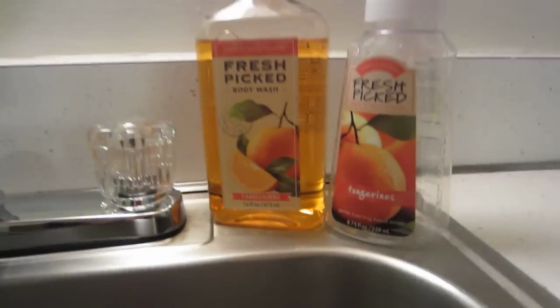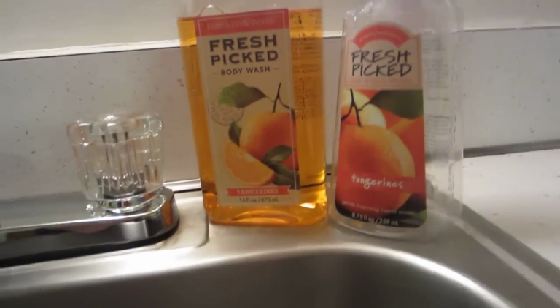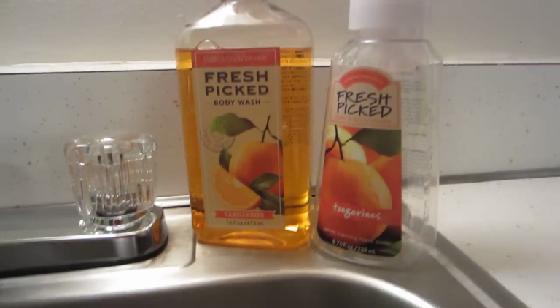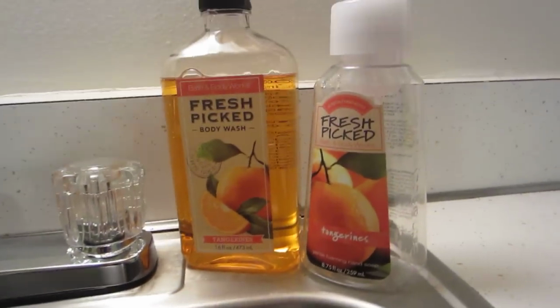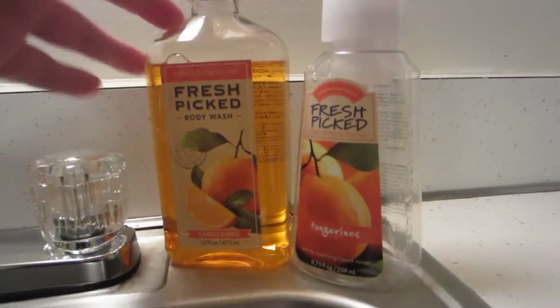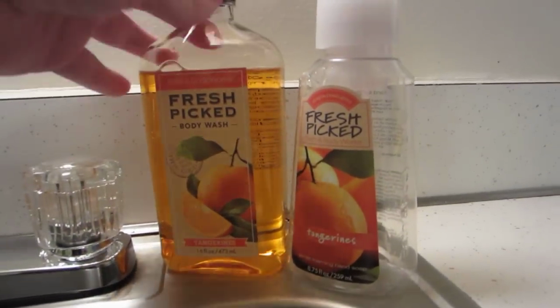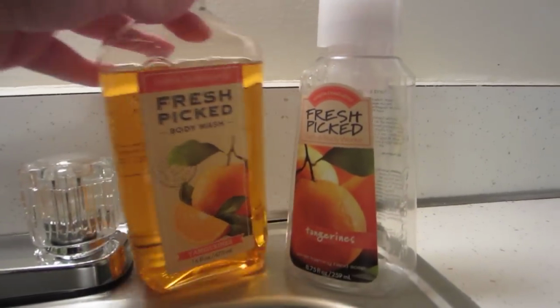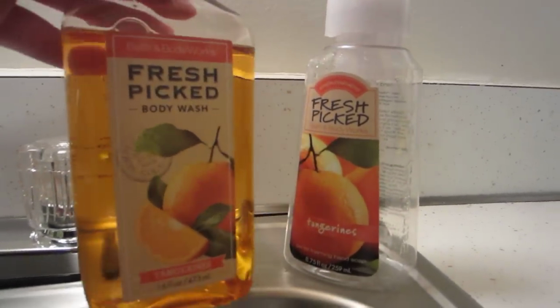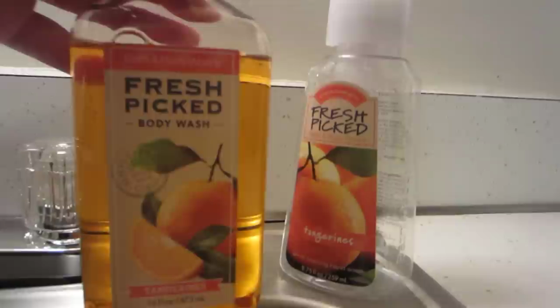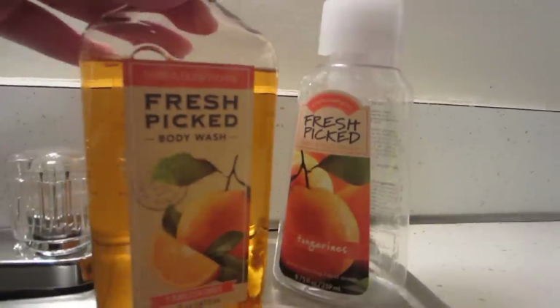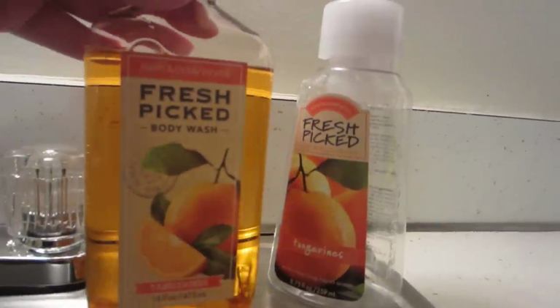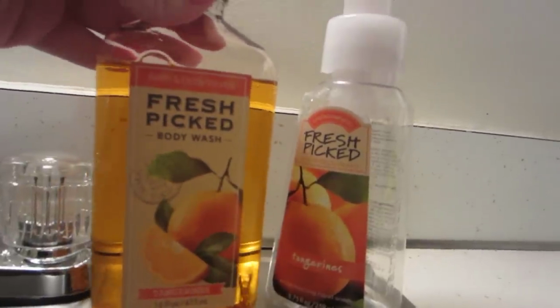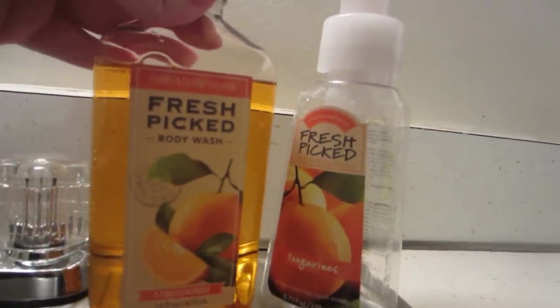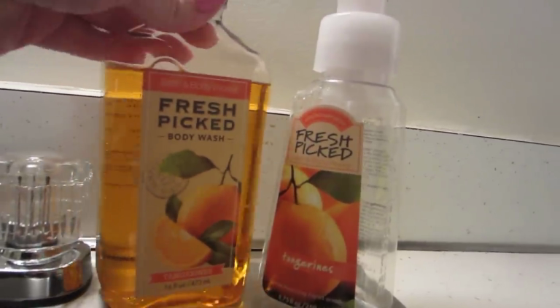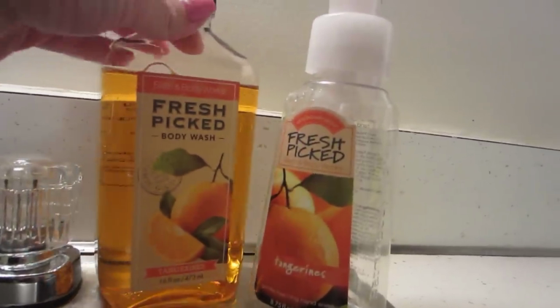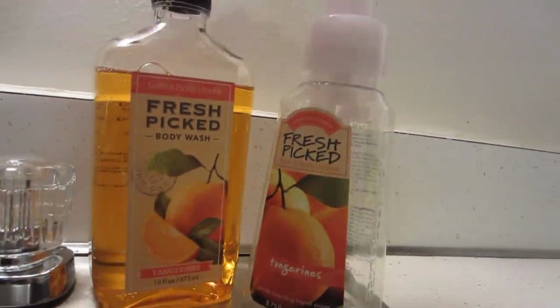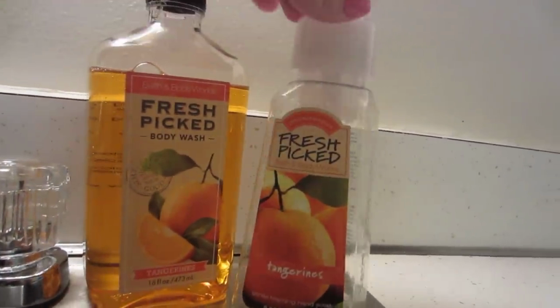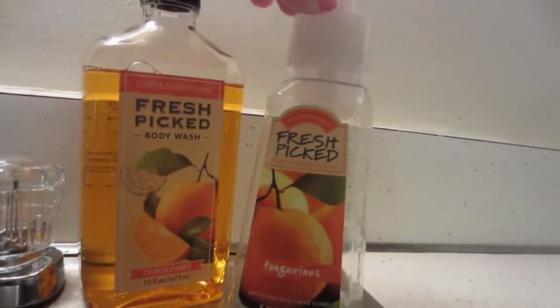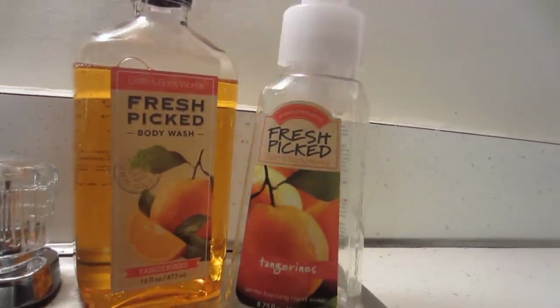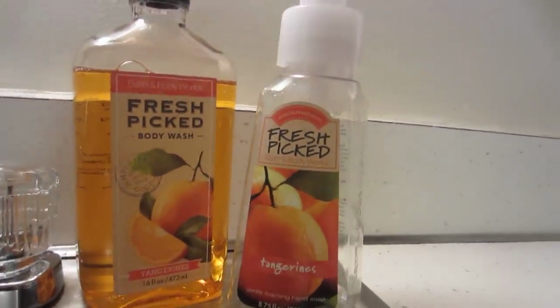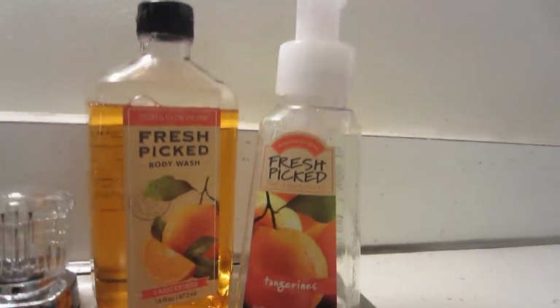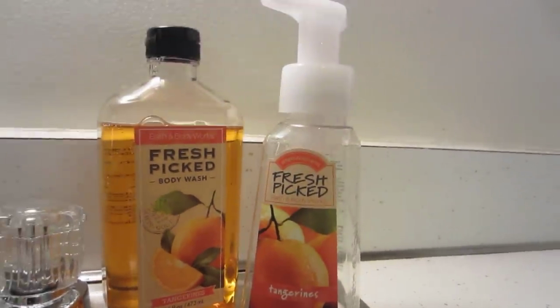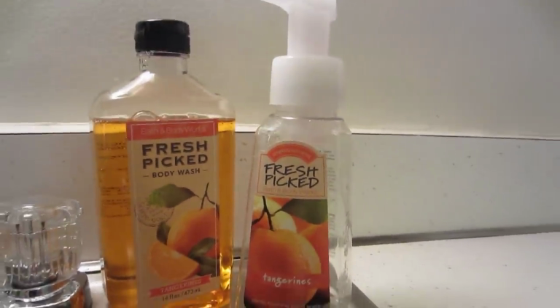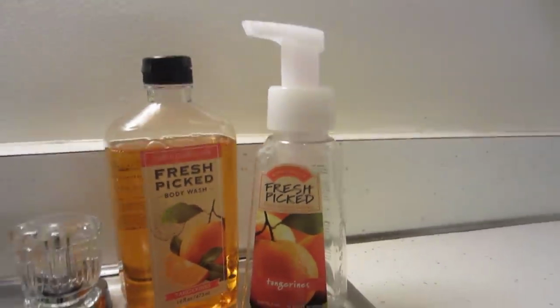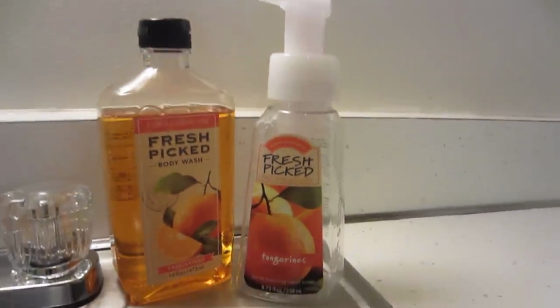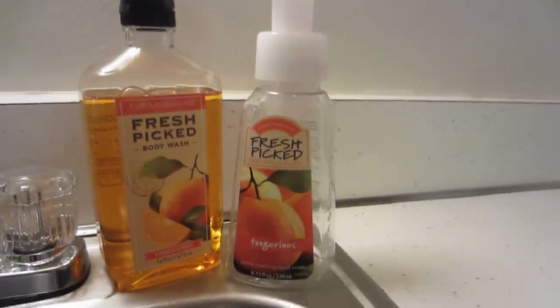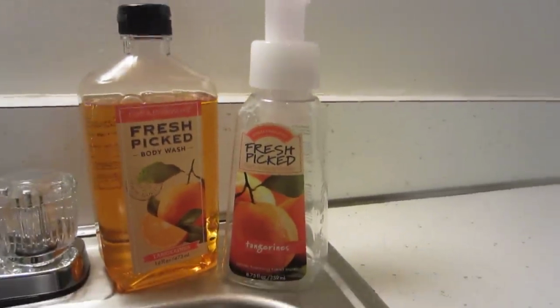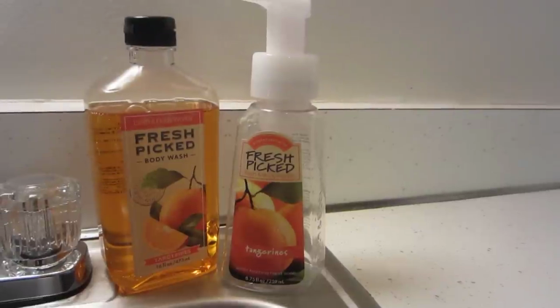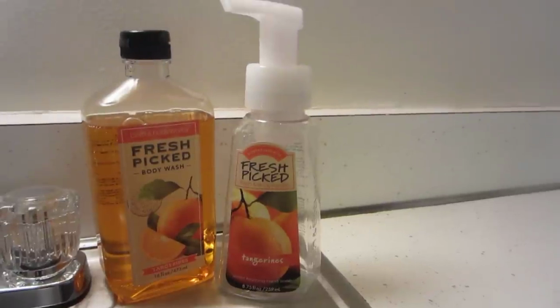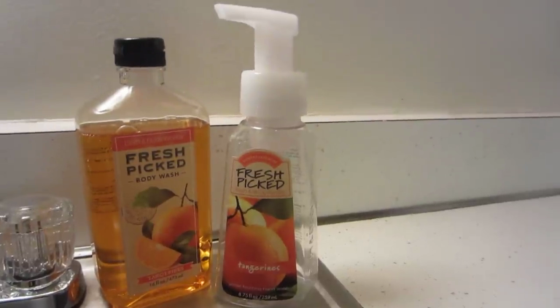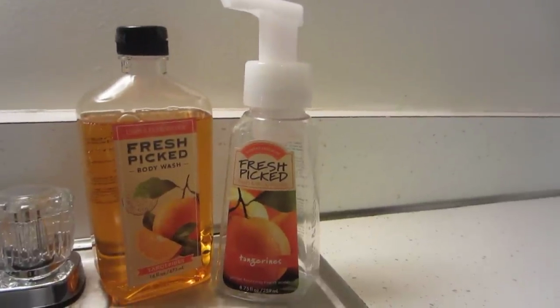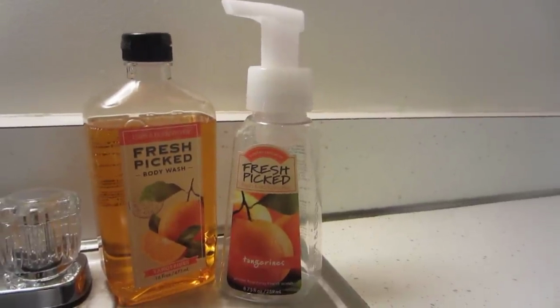Then you are going to need a shower gel. I have a Fresh Picked Tangerines shower gel here to match my Fresh Picked Tangerines bottle. But you can put any scent in any bottle — it doesn't really matter.